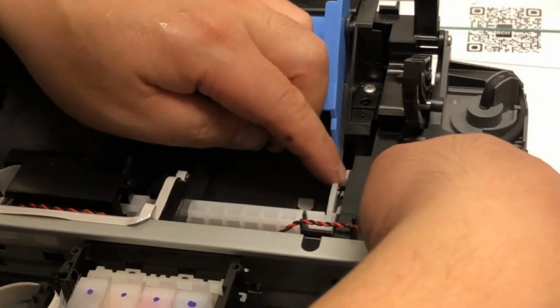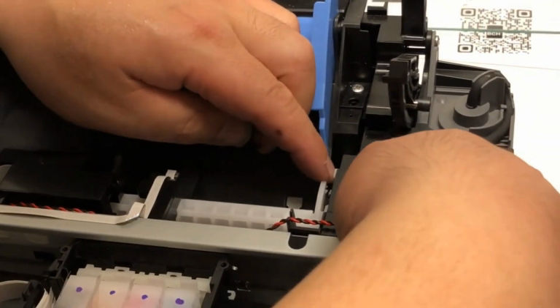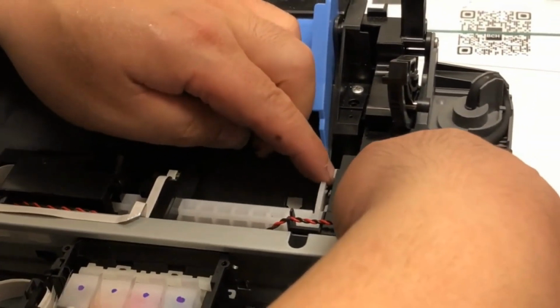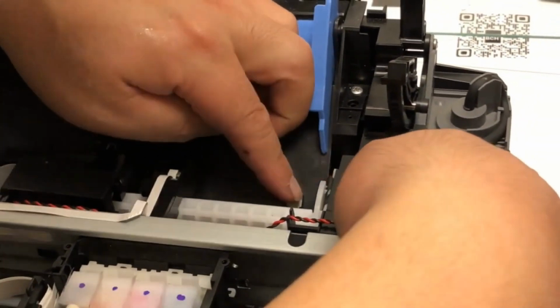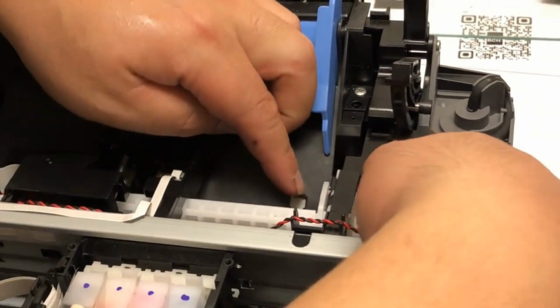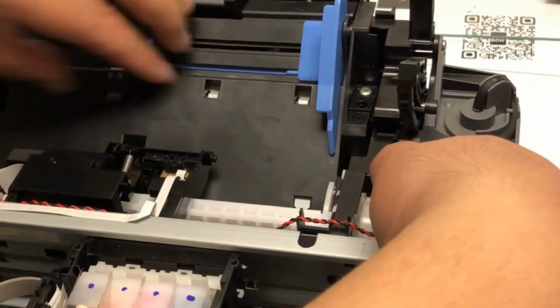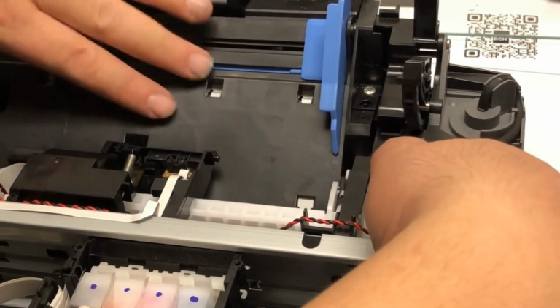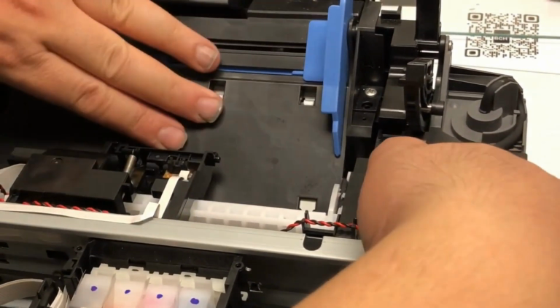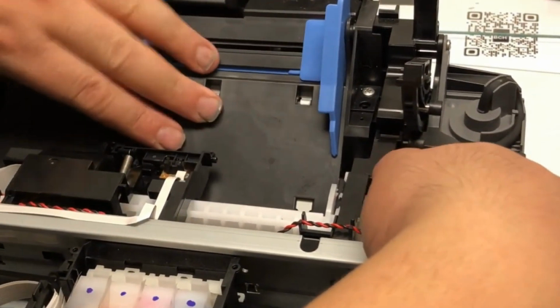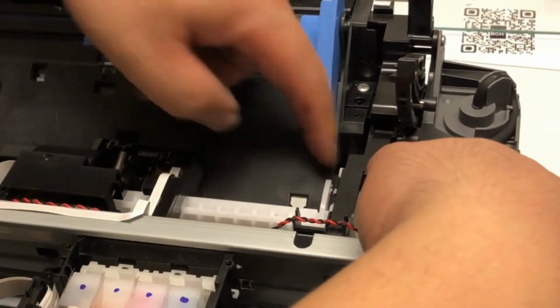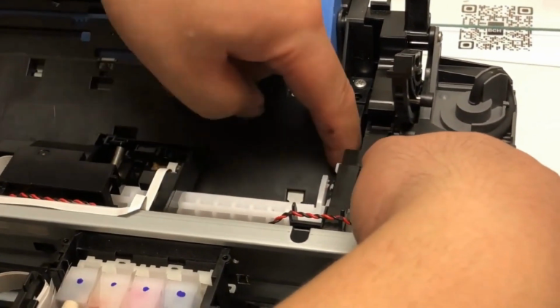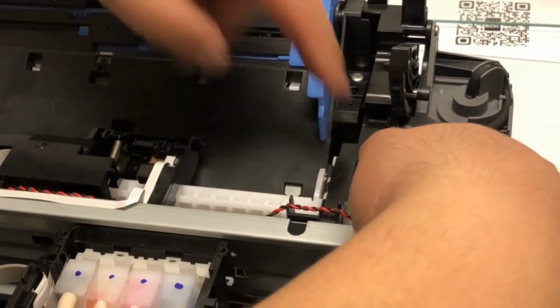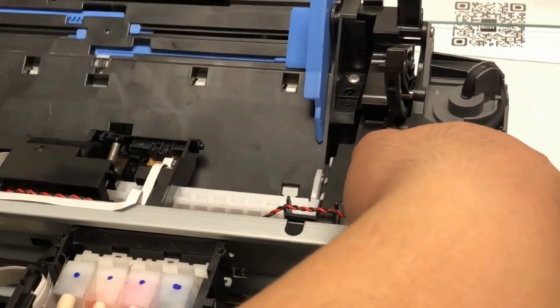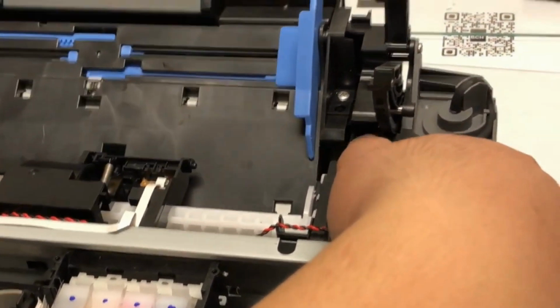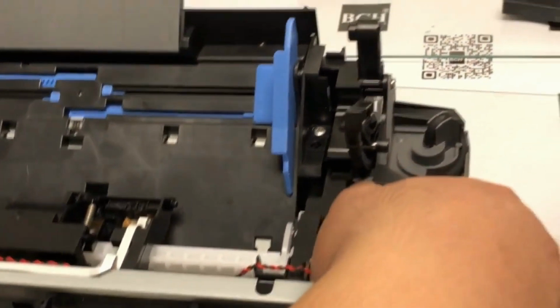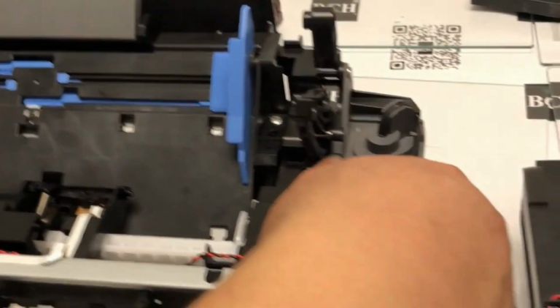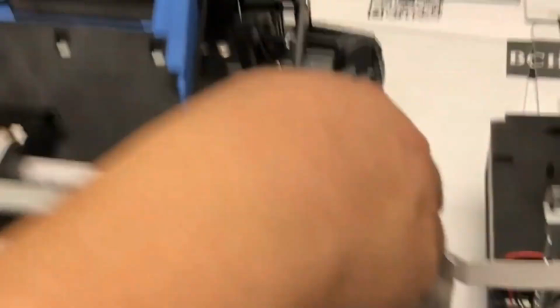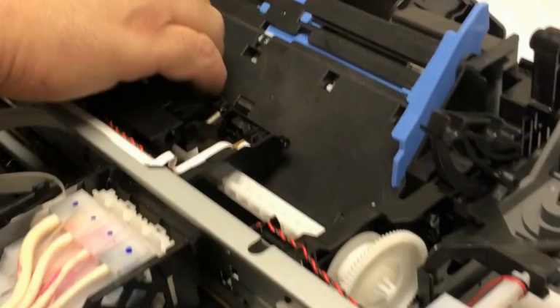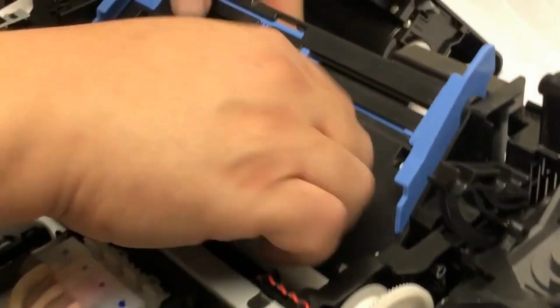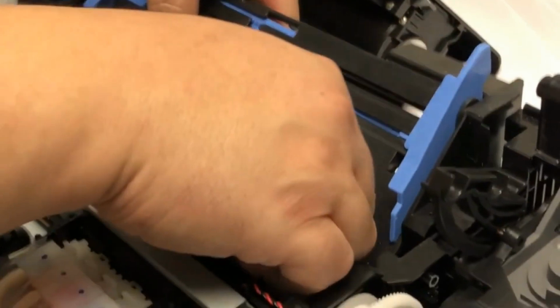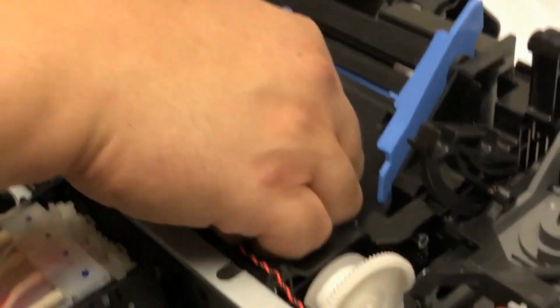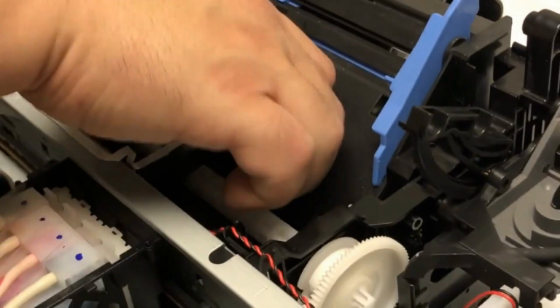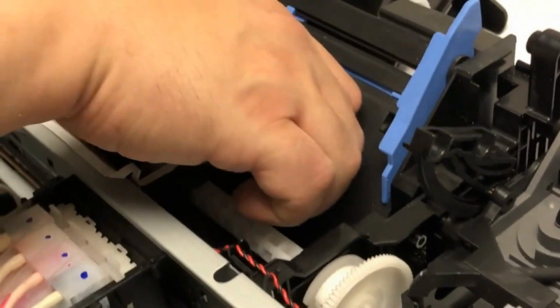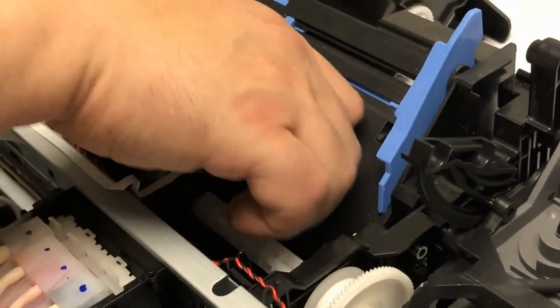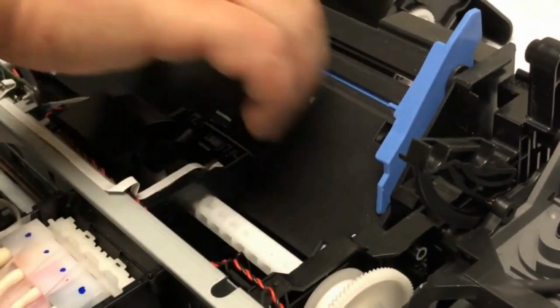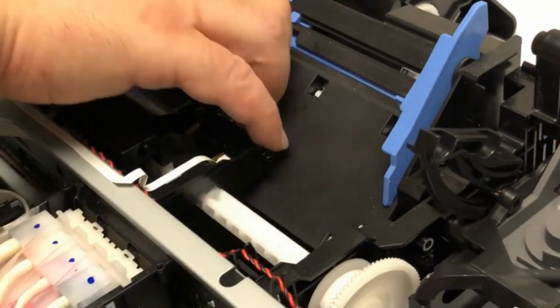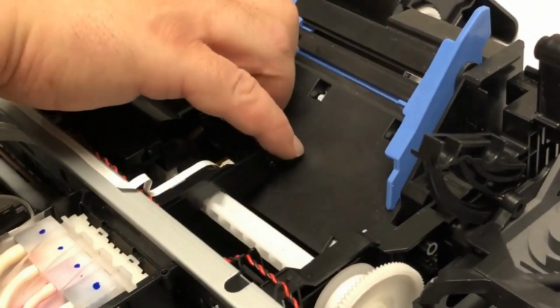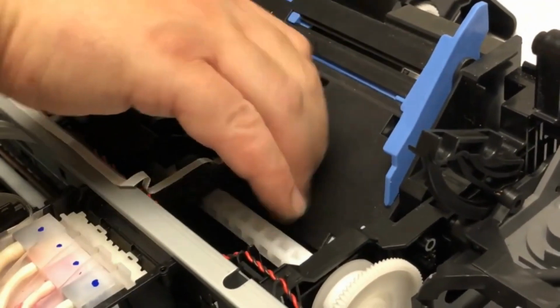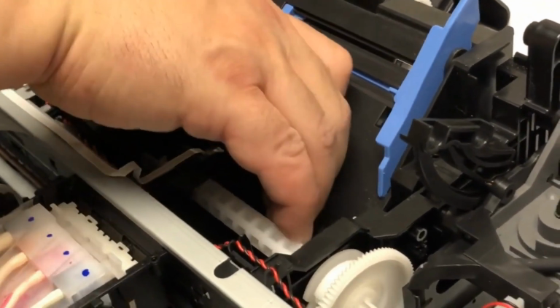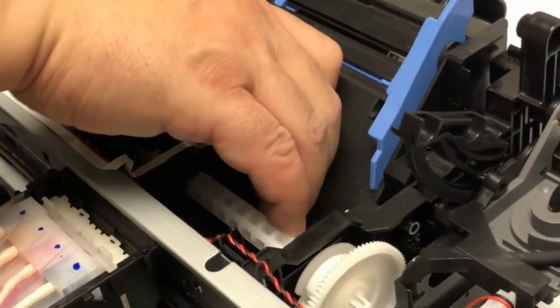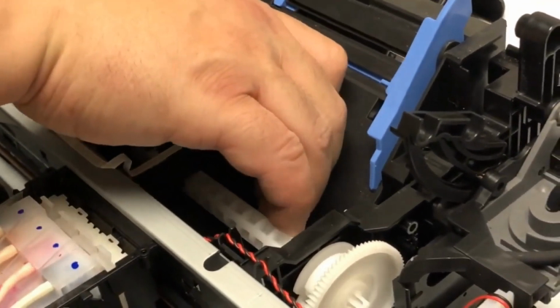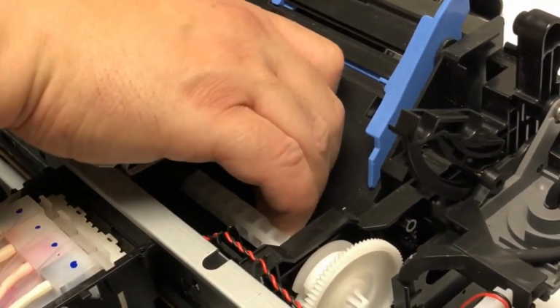For this video, I'm going to show you how to replace the shaft LD.